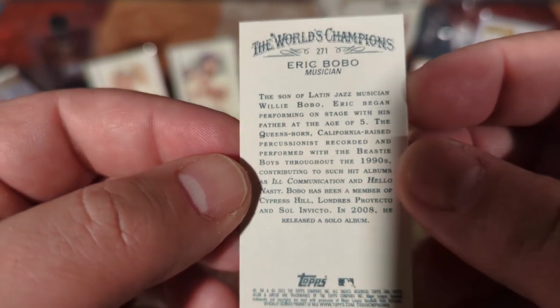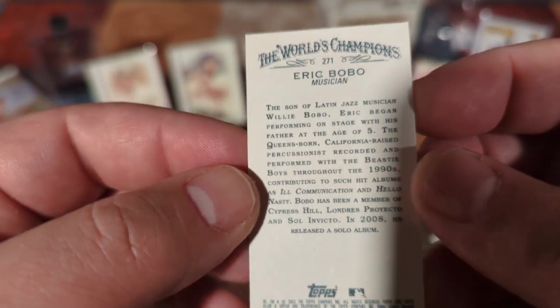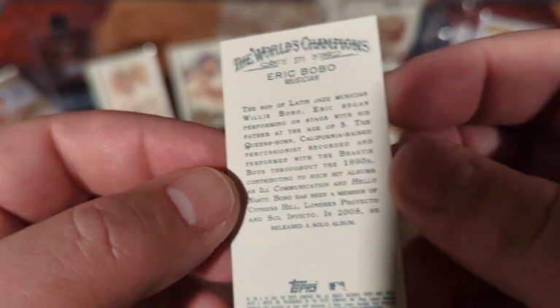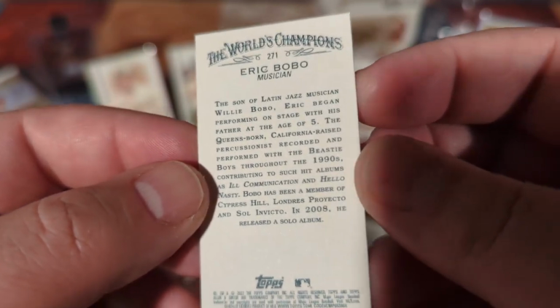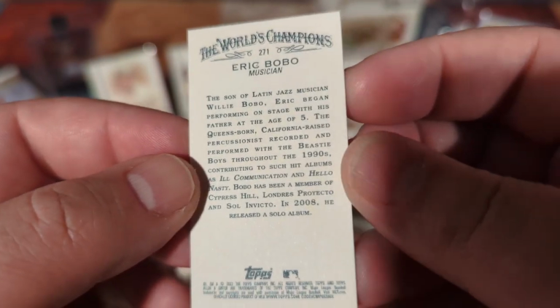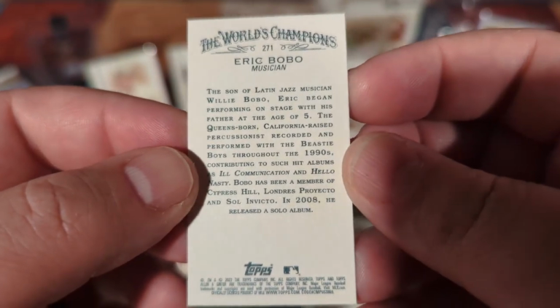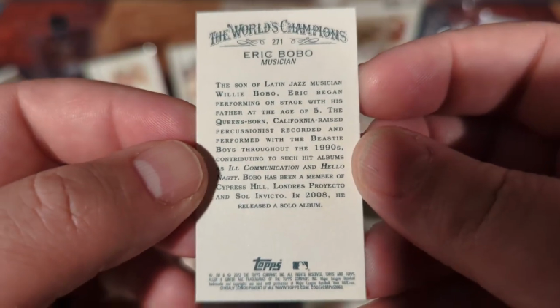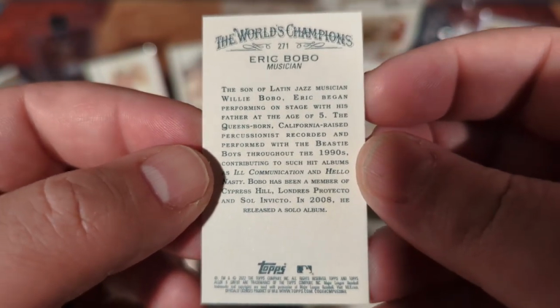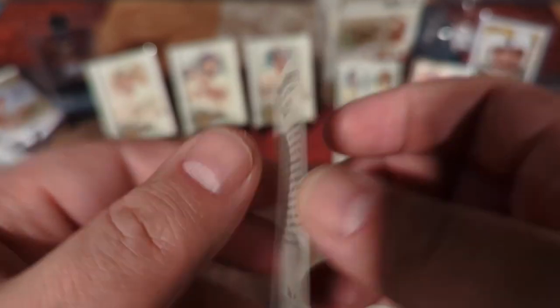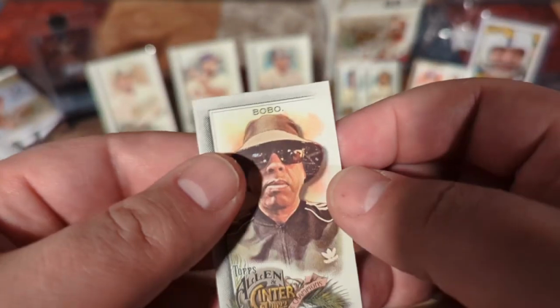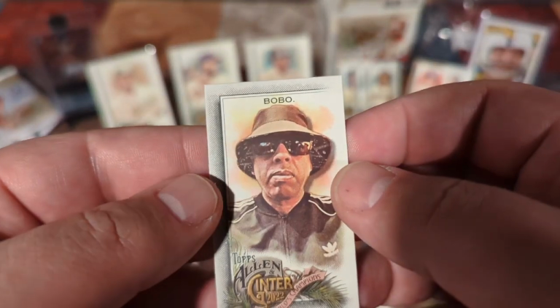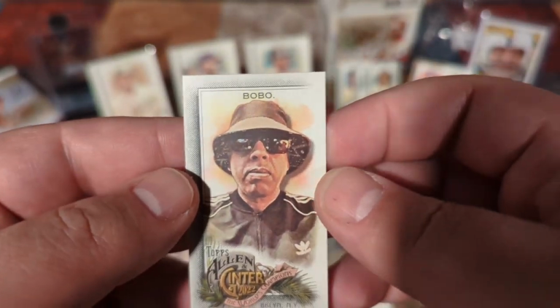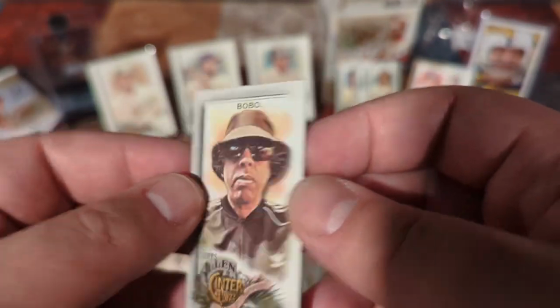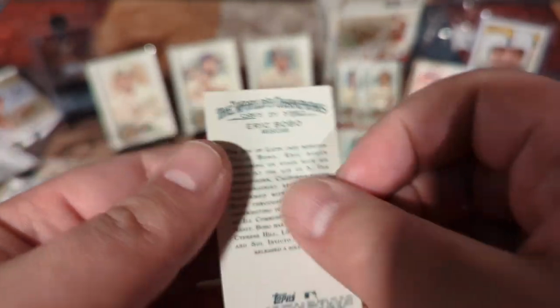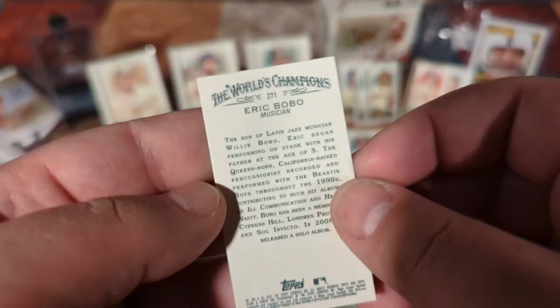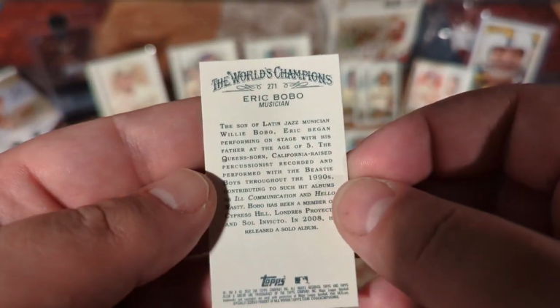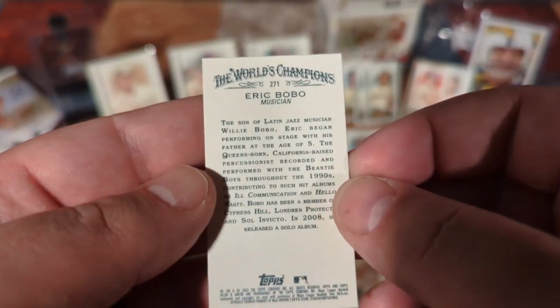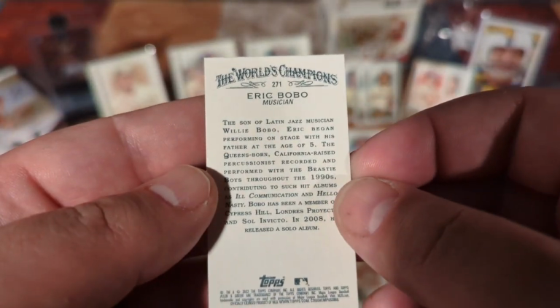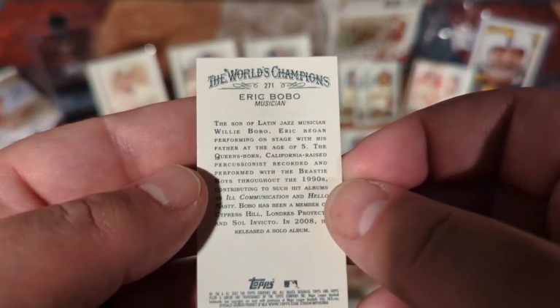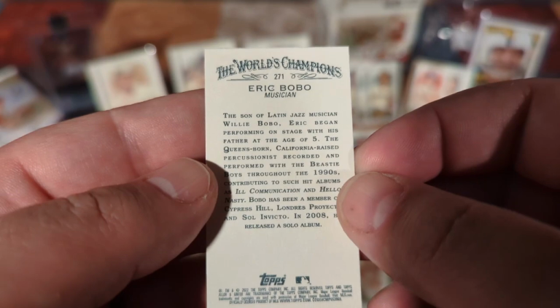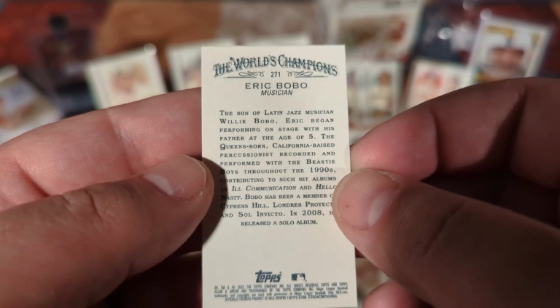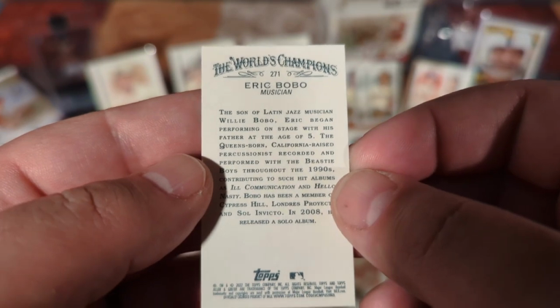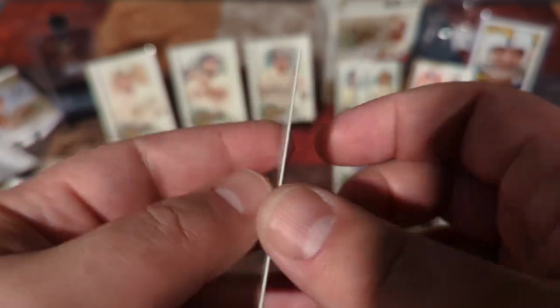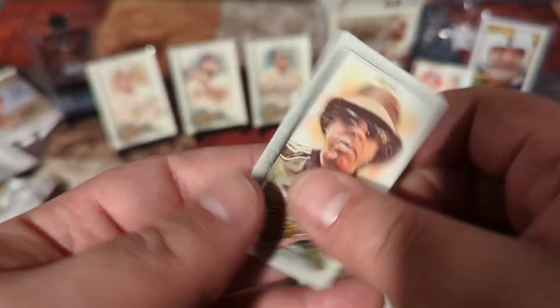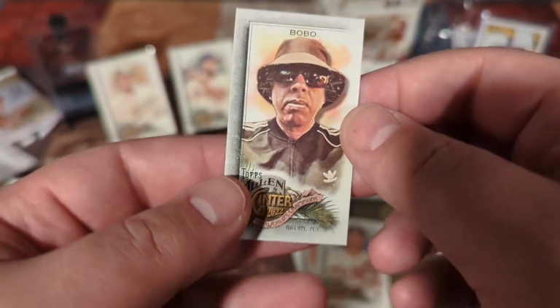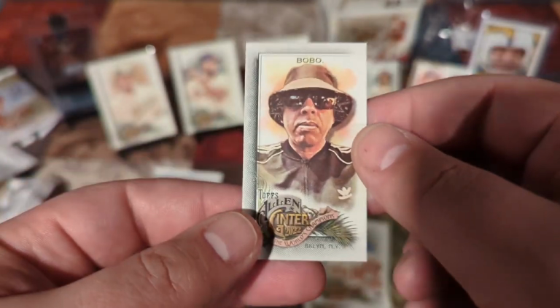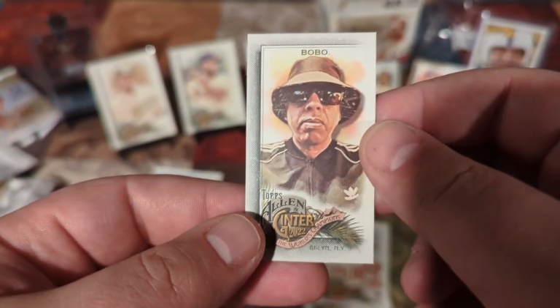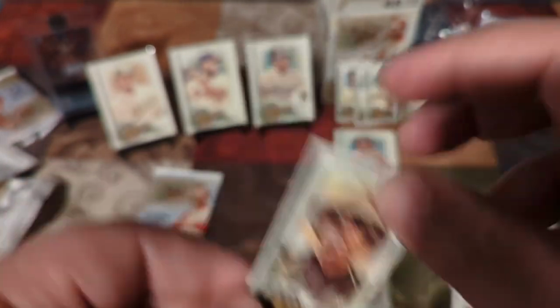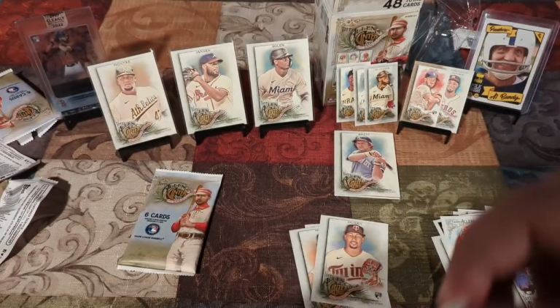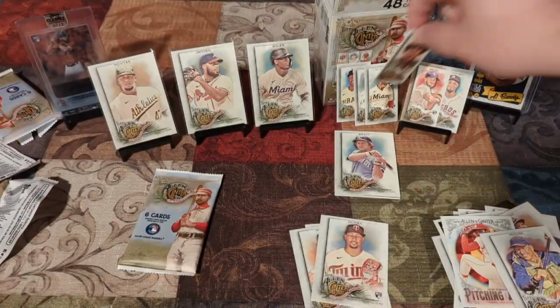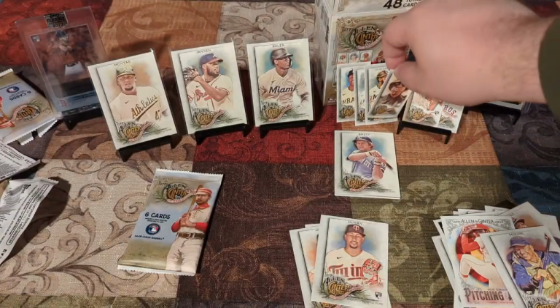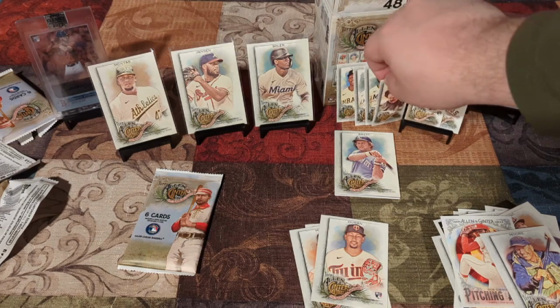He's a musician — a jazz musician, or at least the son of a jazz musician. Queens-born, California raised. Learn something new every day.